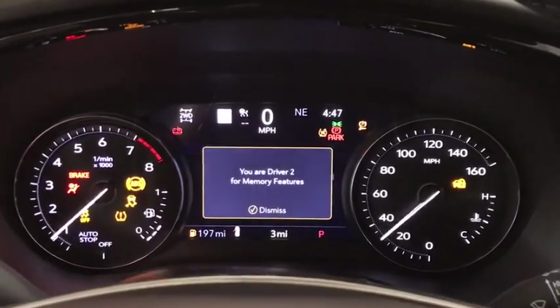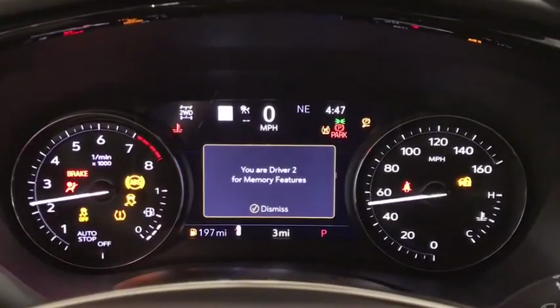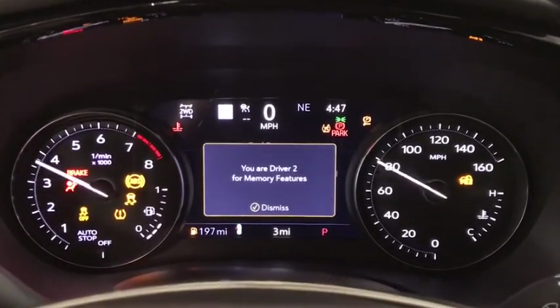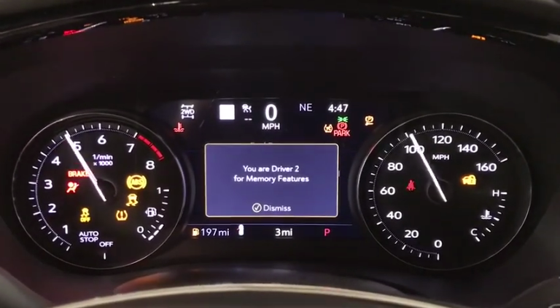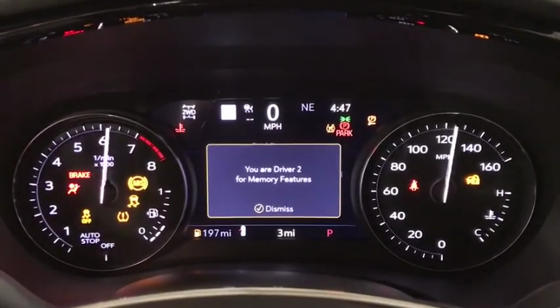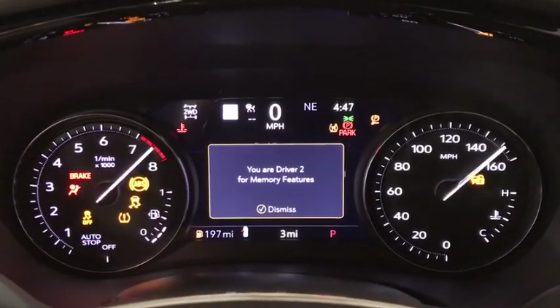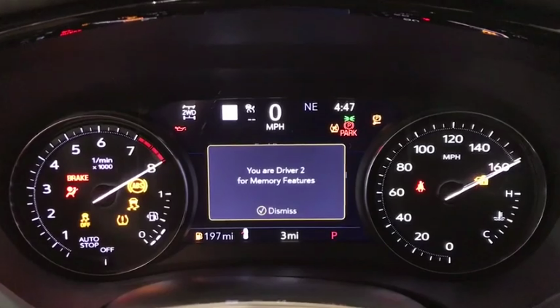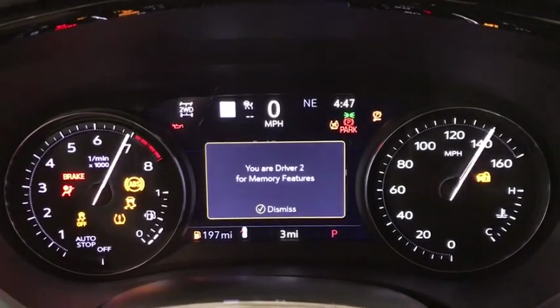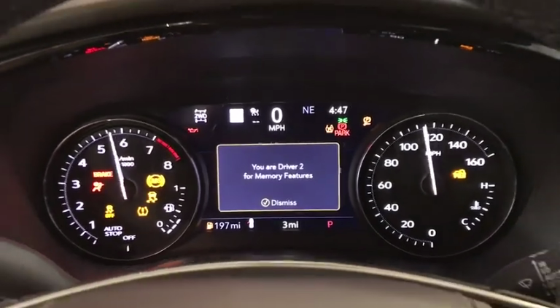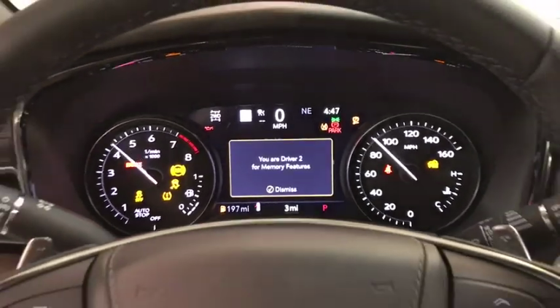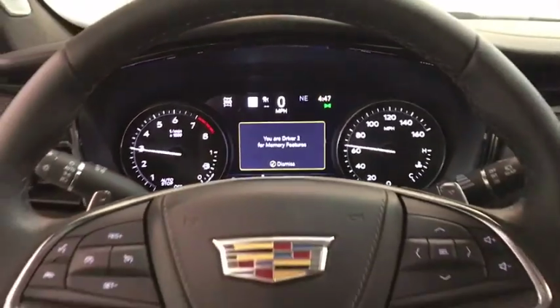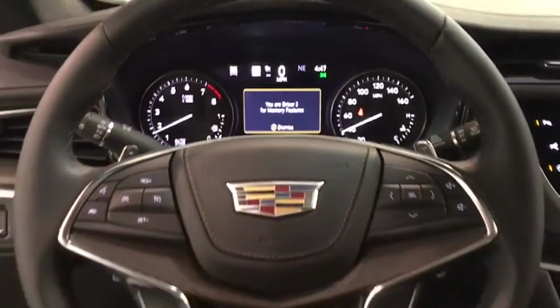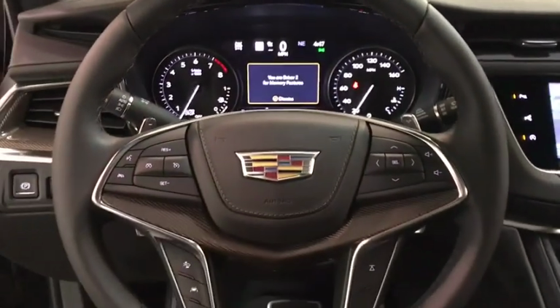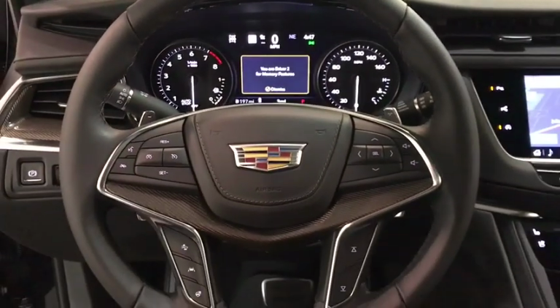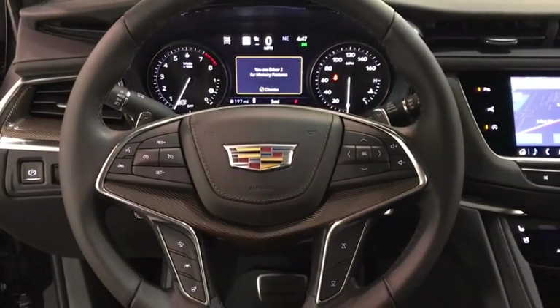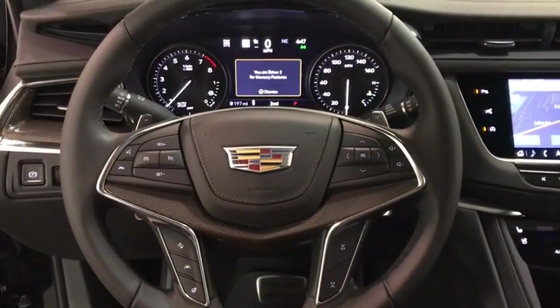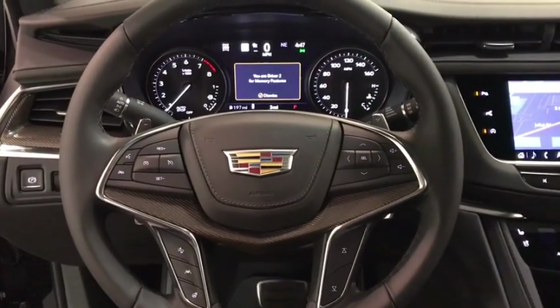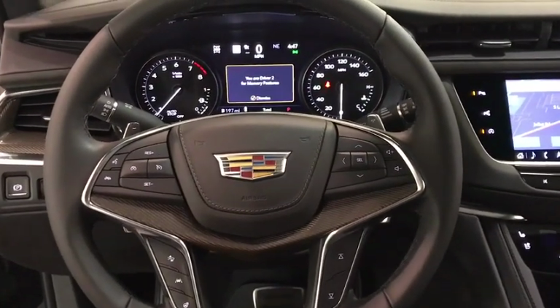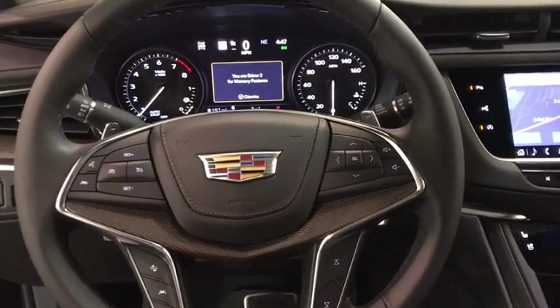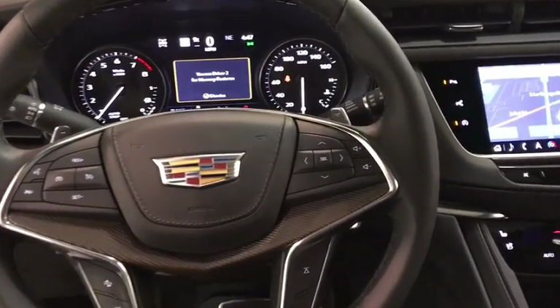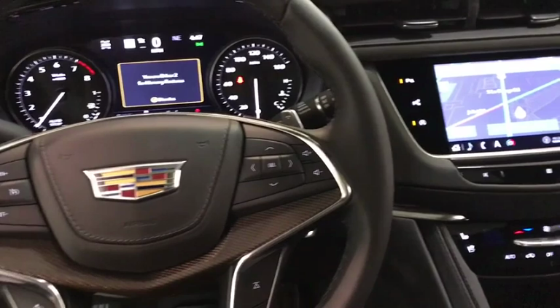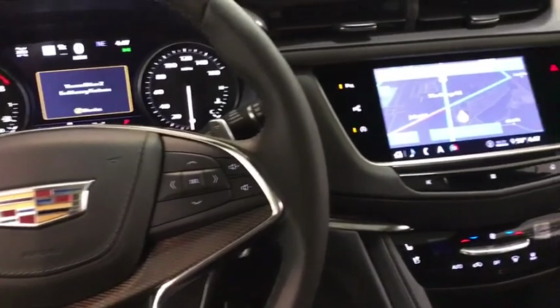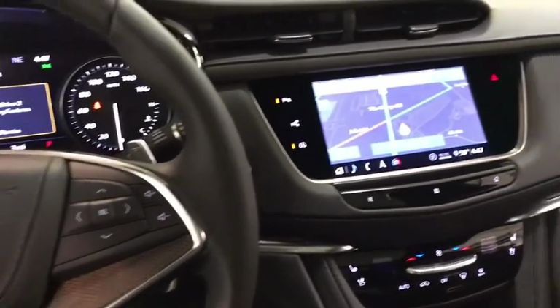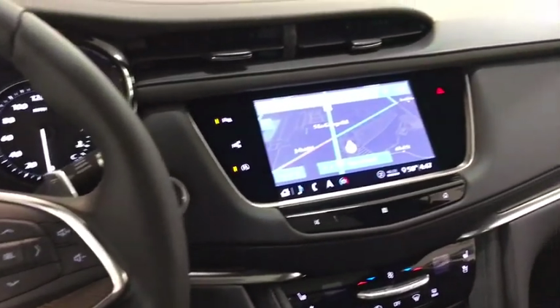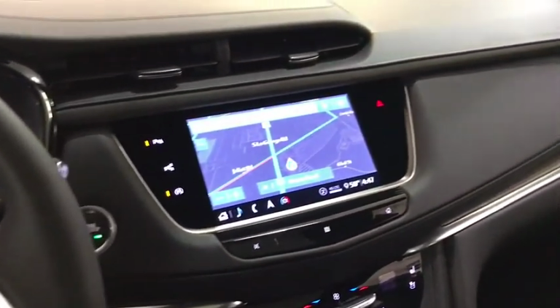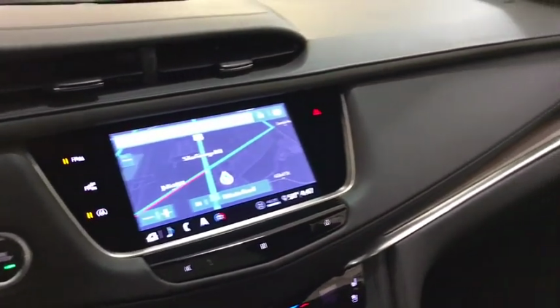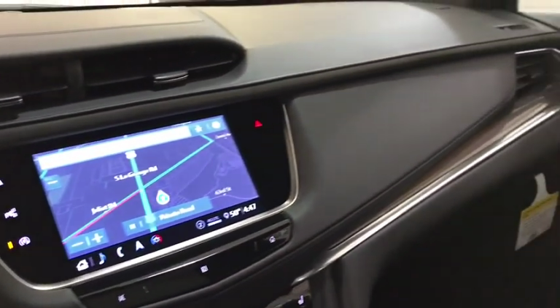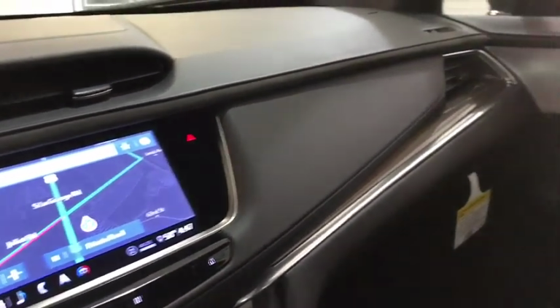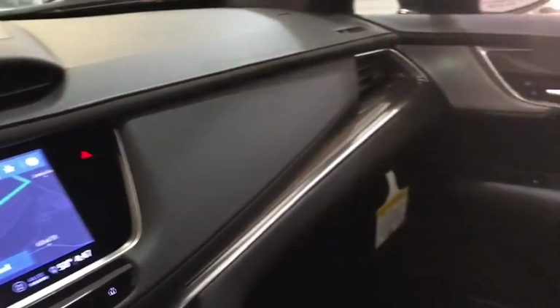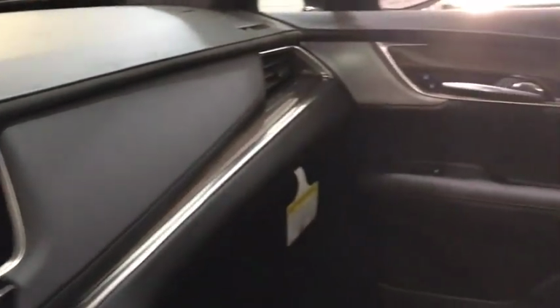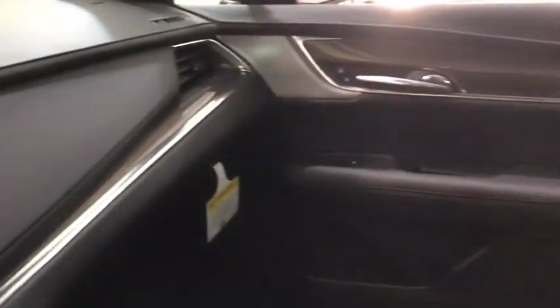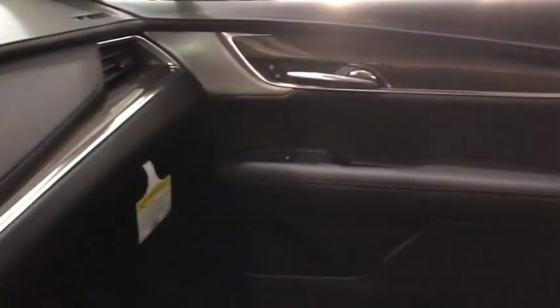Leather-wrapped steering wheel, power steering, adjustable steering wheel, driver lumbar, ABS four-wheel, front floor mat, cruise control, four-wheel disc brakes, aluminum wheels, active suspension system, rear defrost.